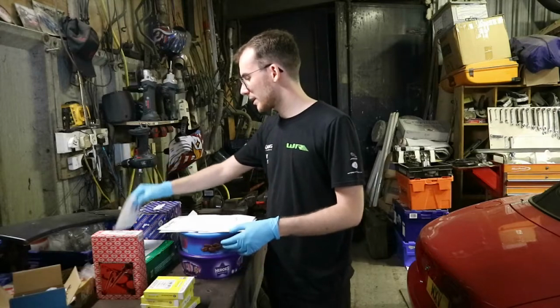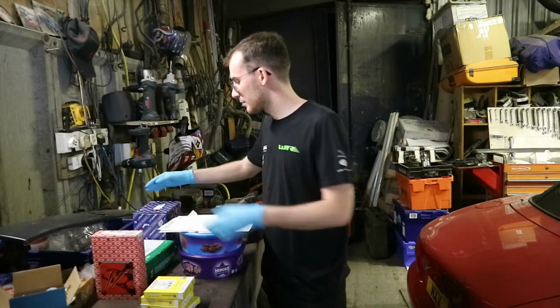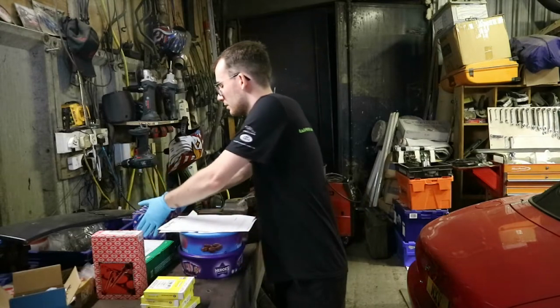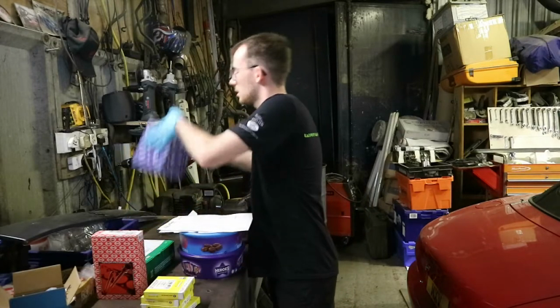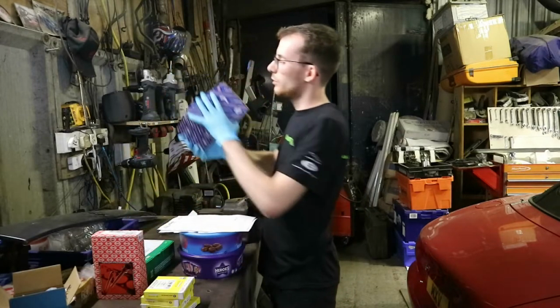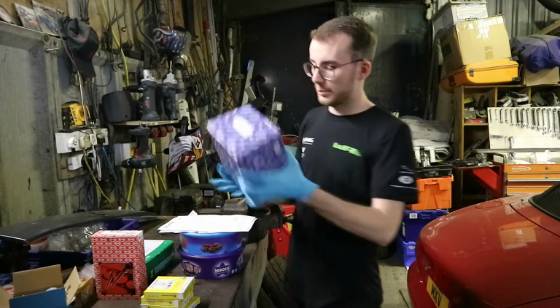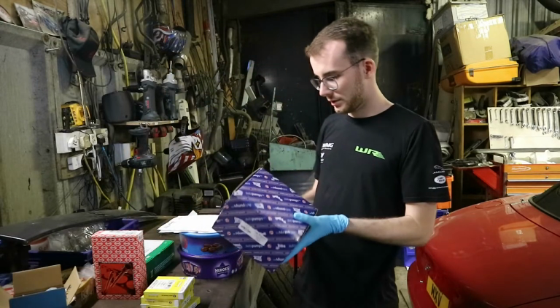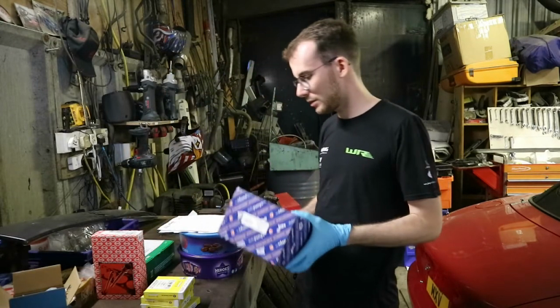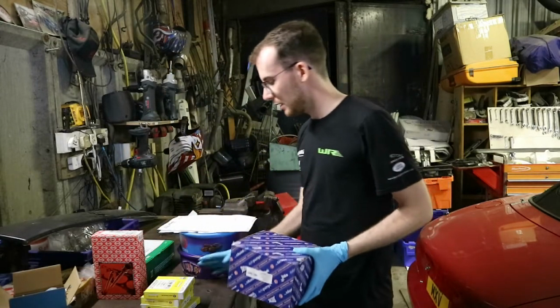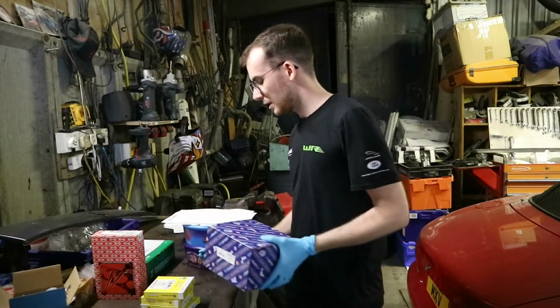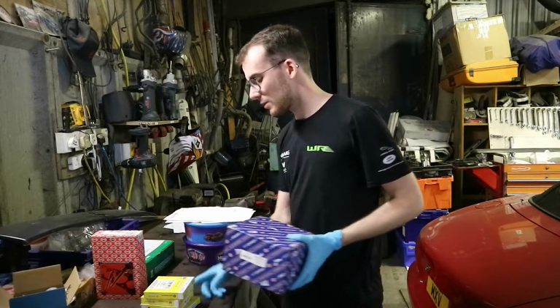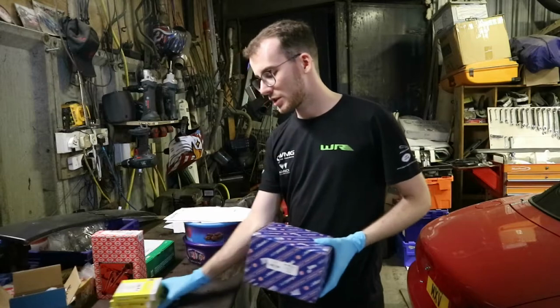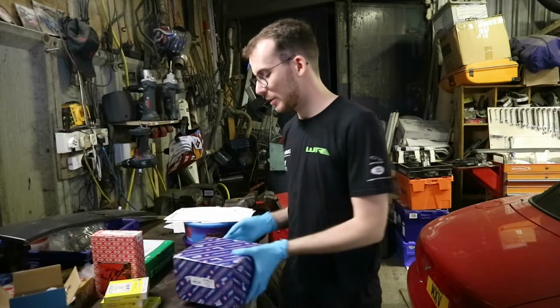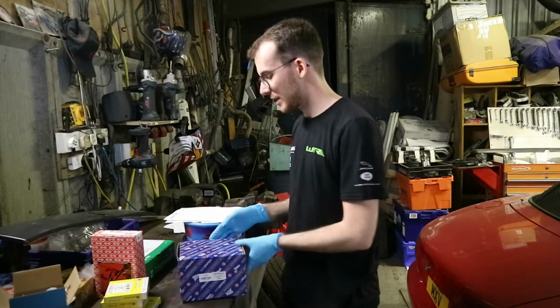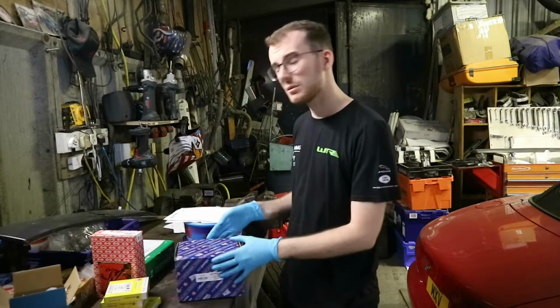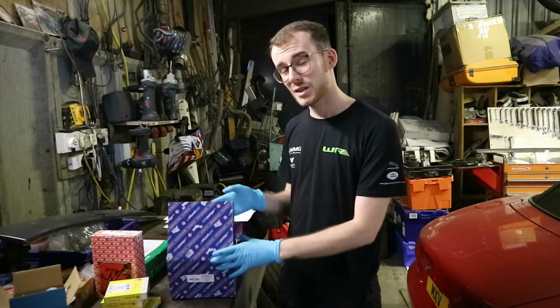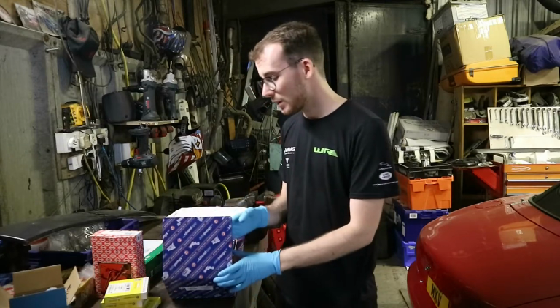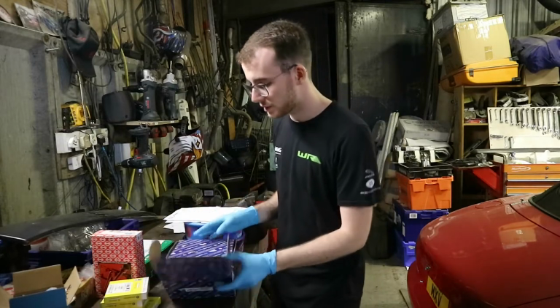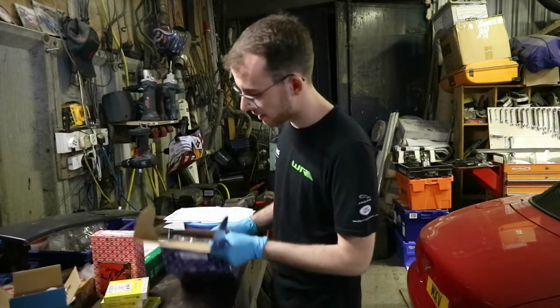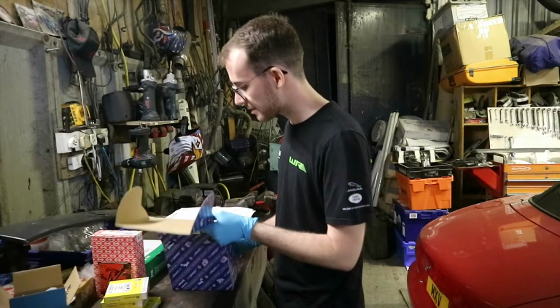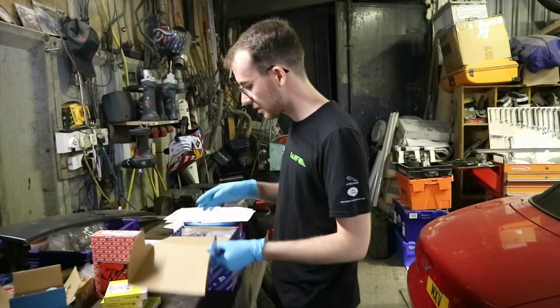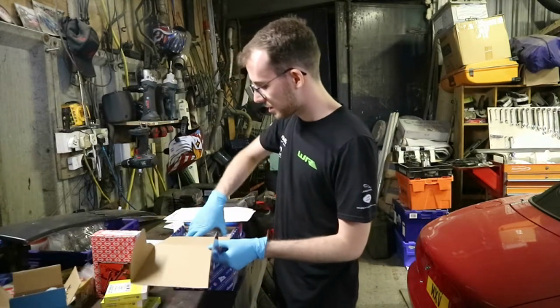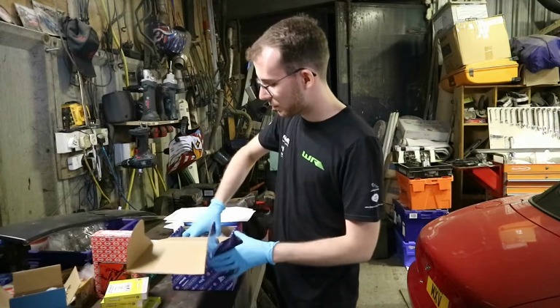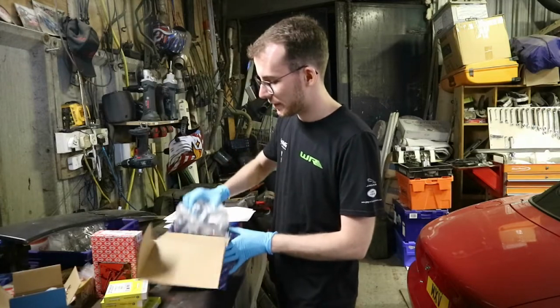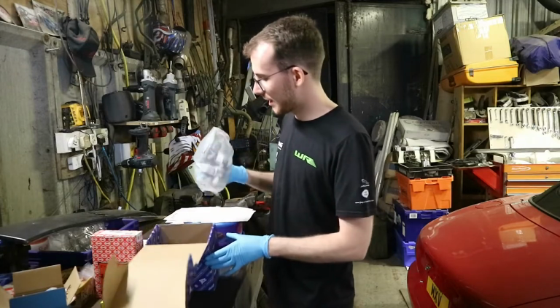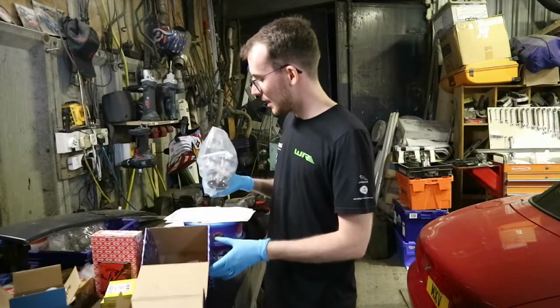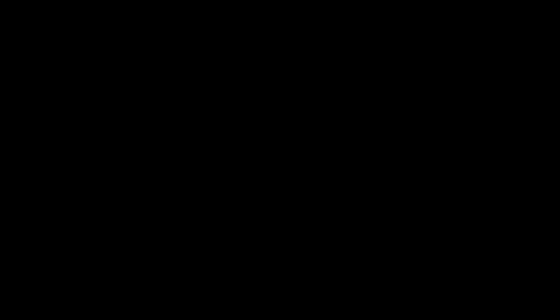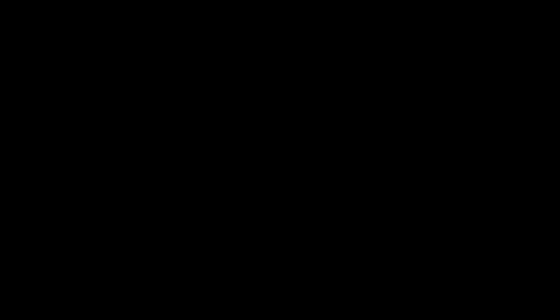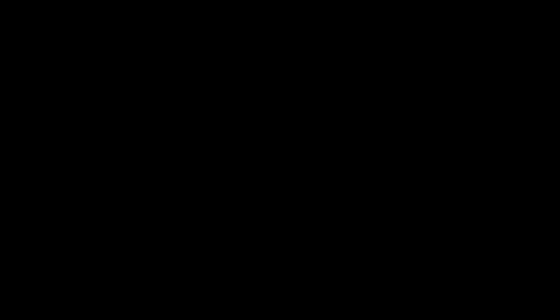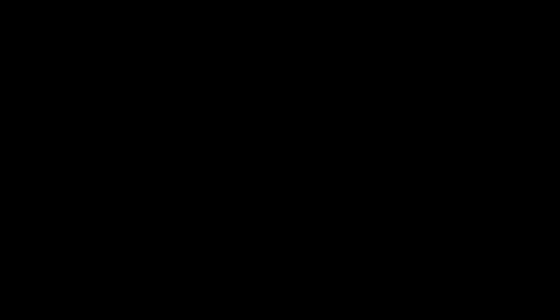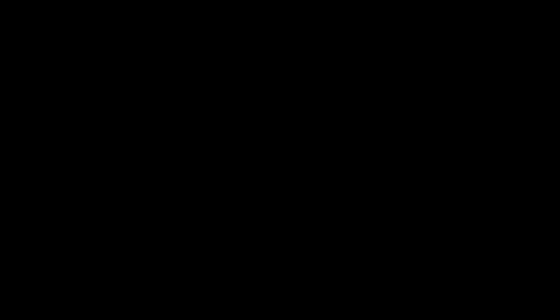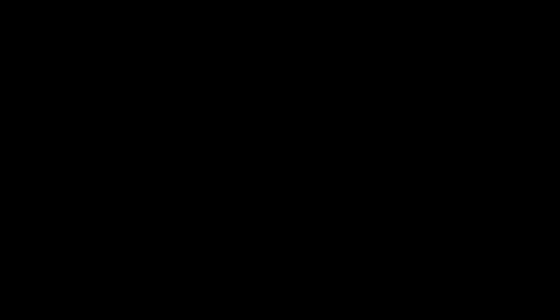Moving on to the oil pump — it's always good to do an oil pump change. You don't need to, but generally it's a good idea. So I've got a remanufactured one here. It was at this moment that he knew he'd made a mistake.